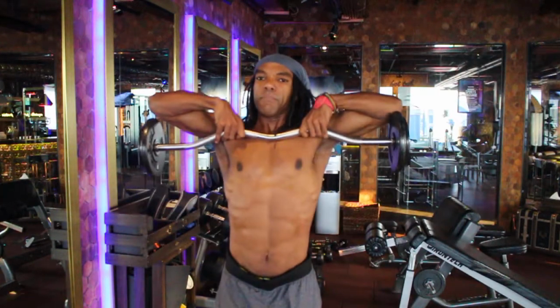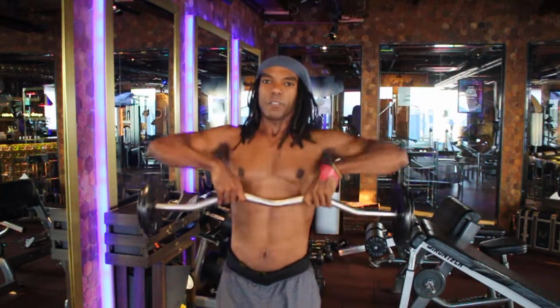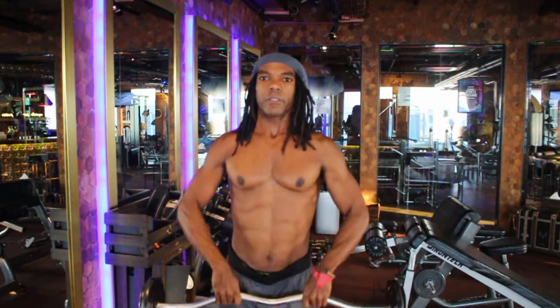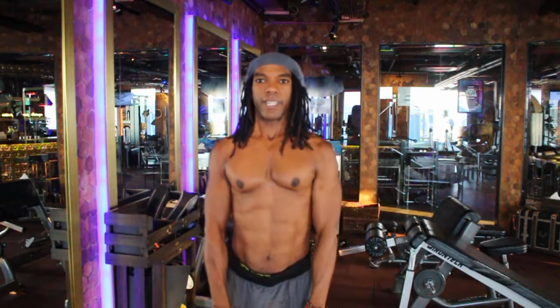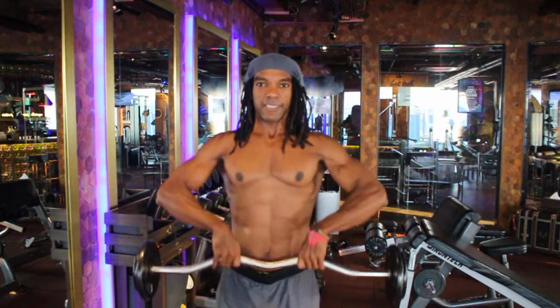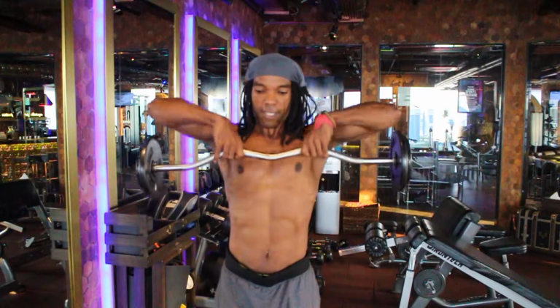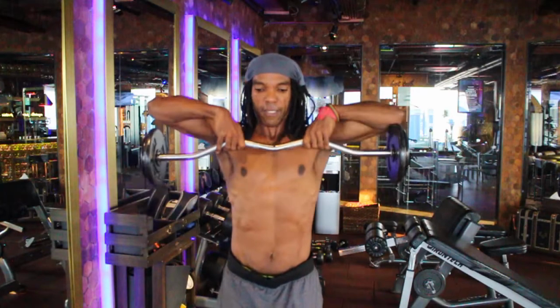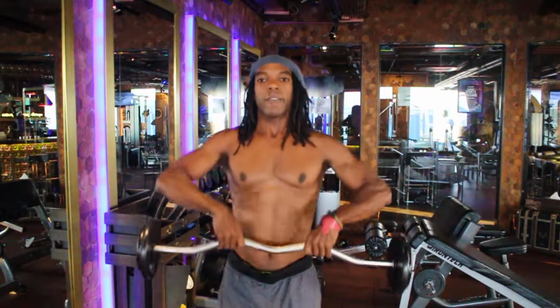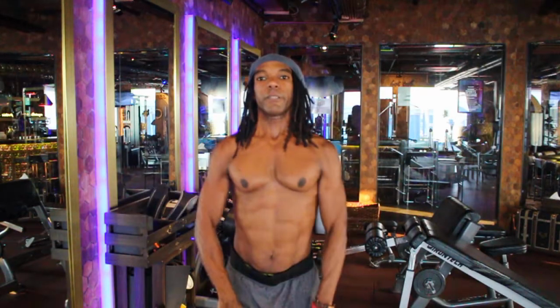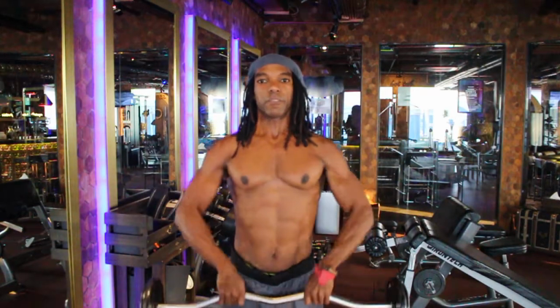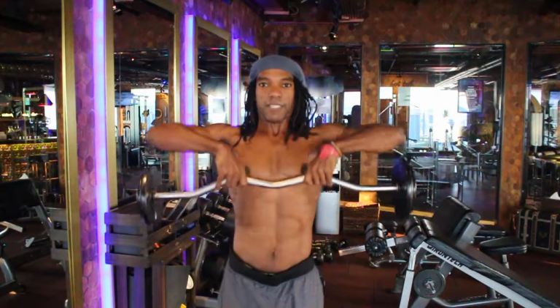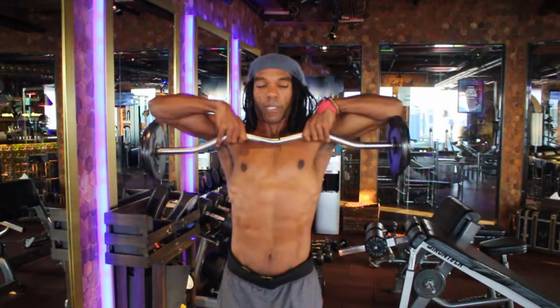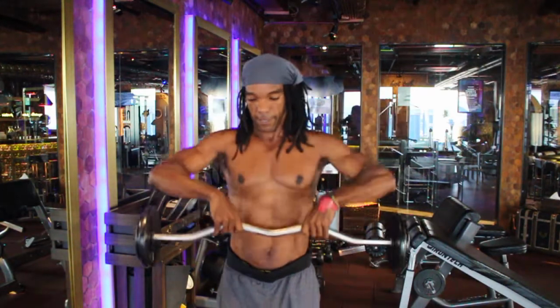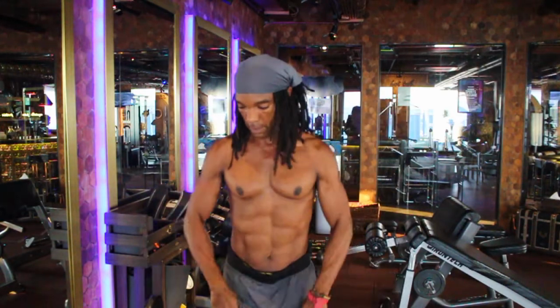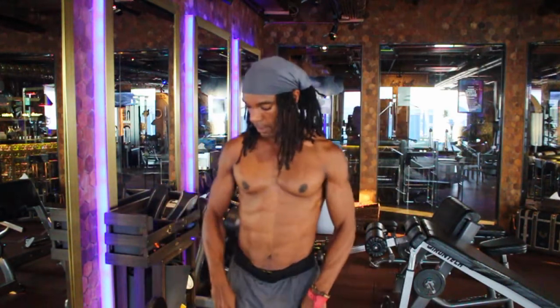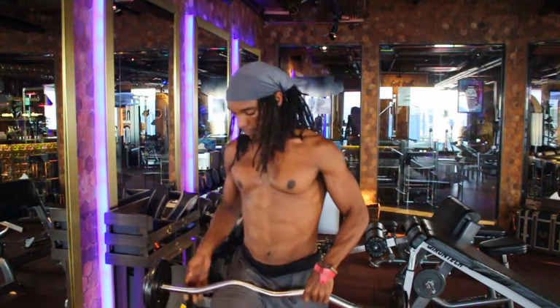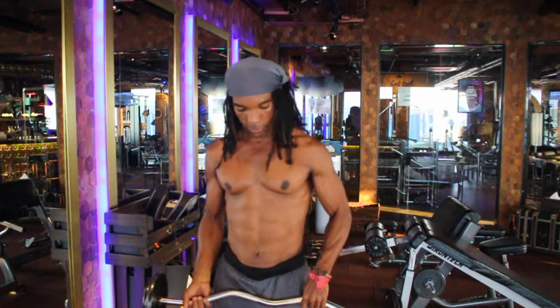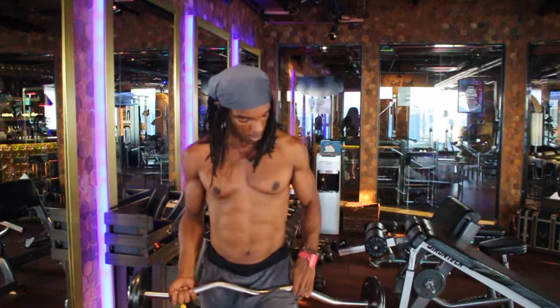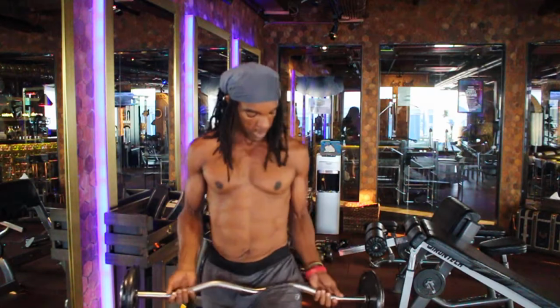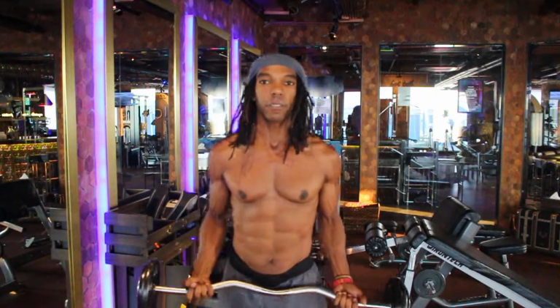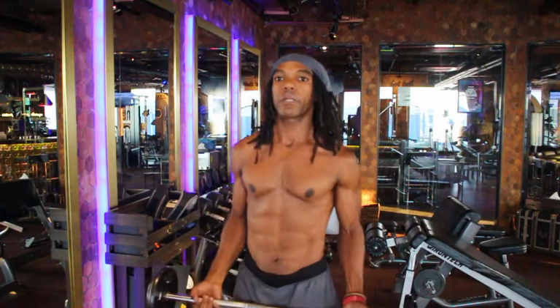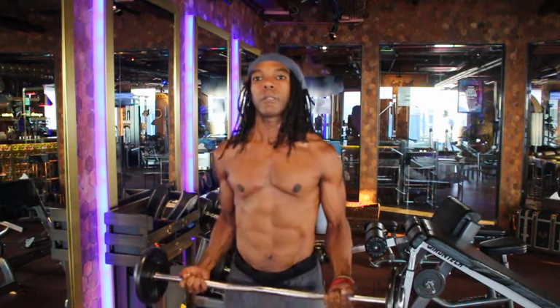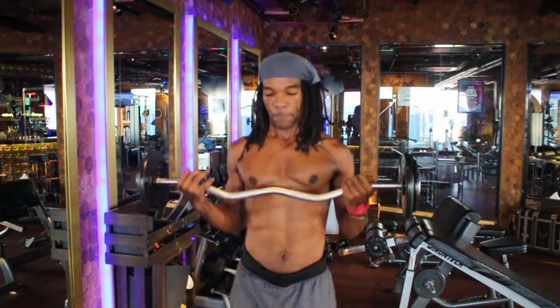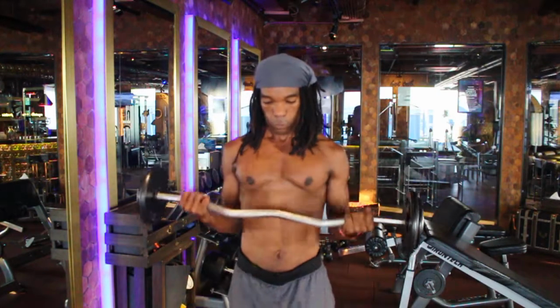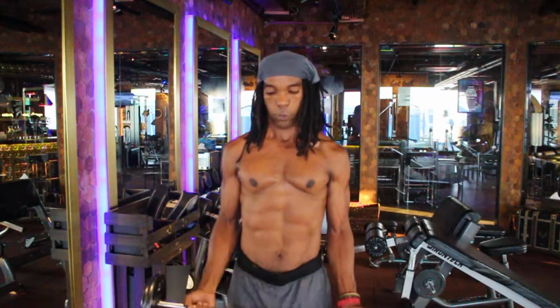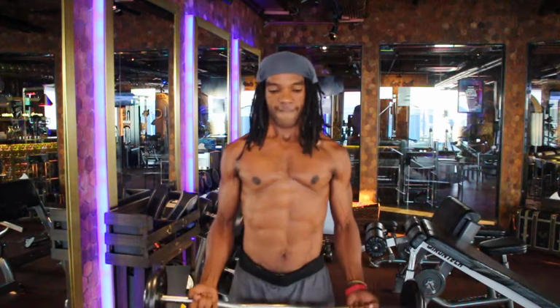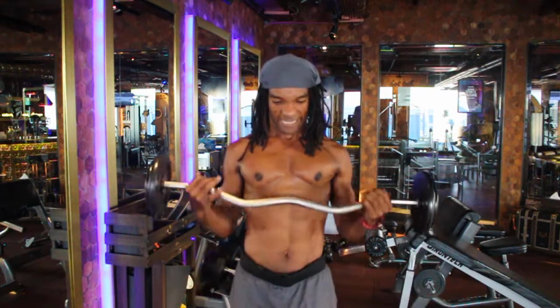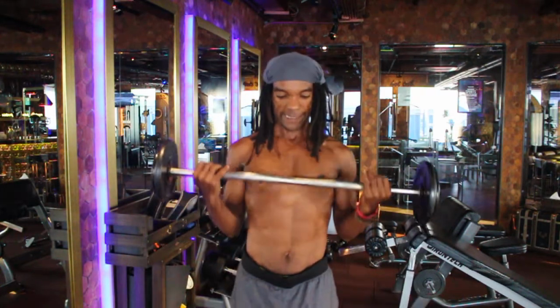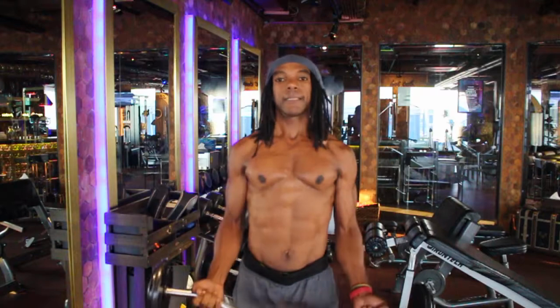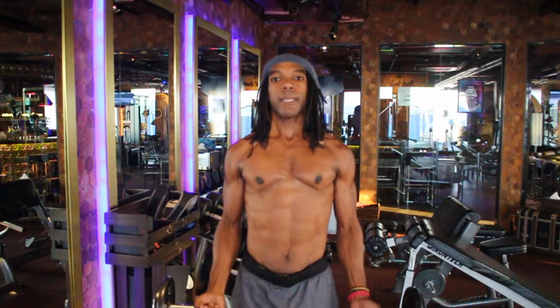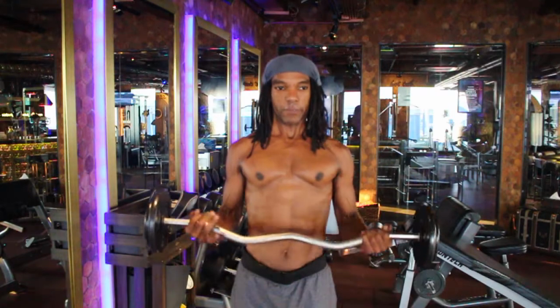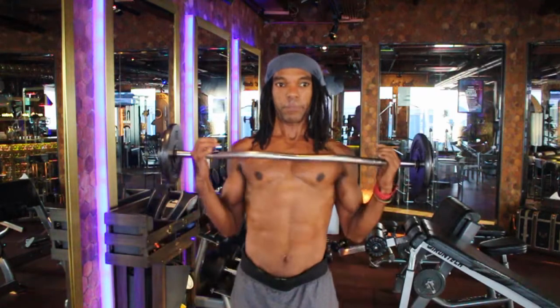ABC Hotel here in Angeles City, Philippines — really nice by the way. Flip it over and do some curls while I'm at it too.